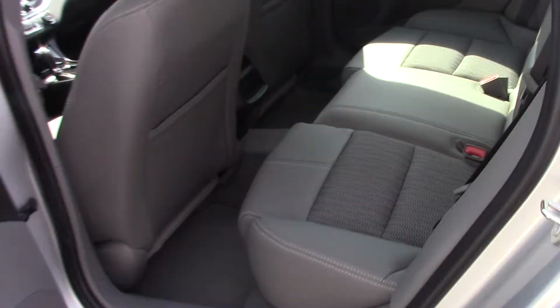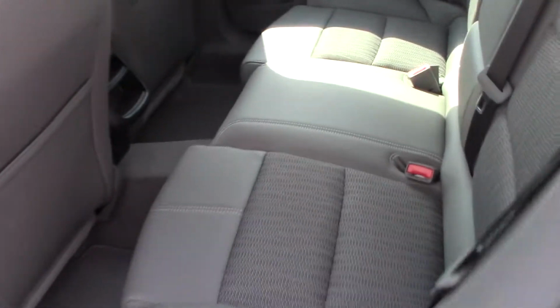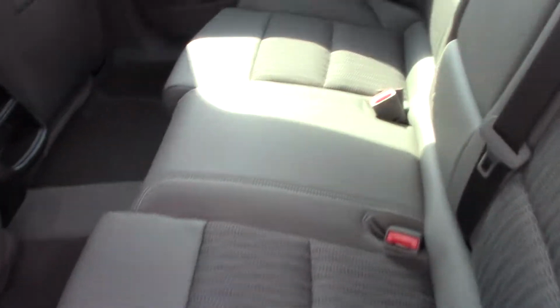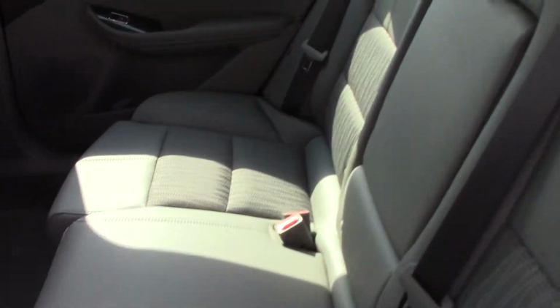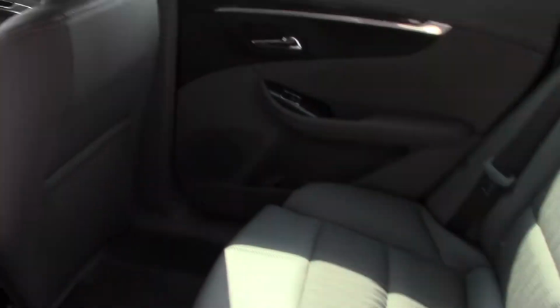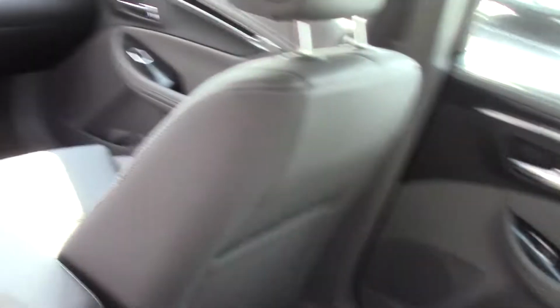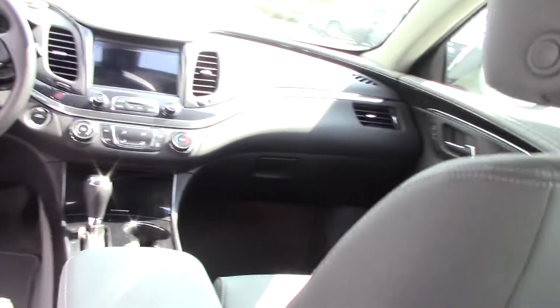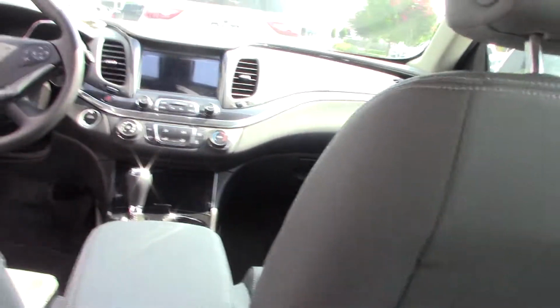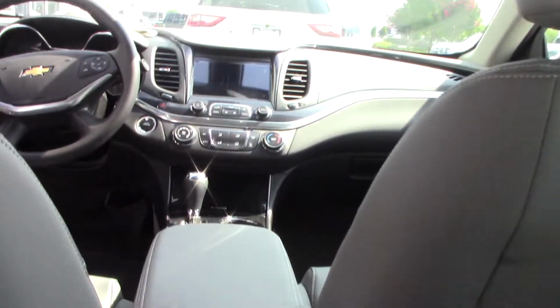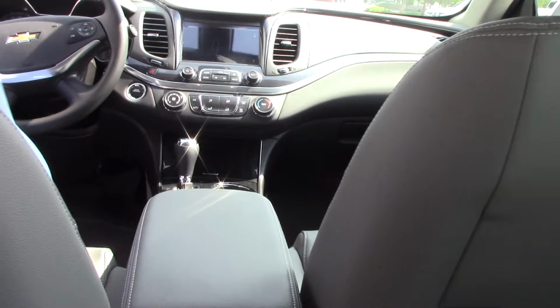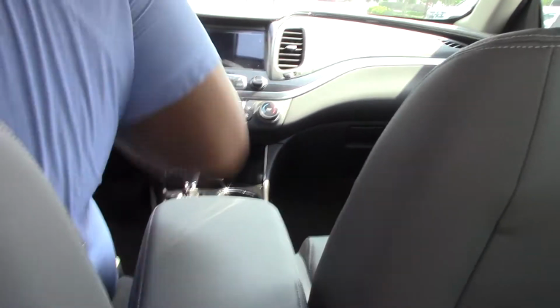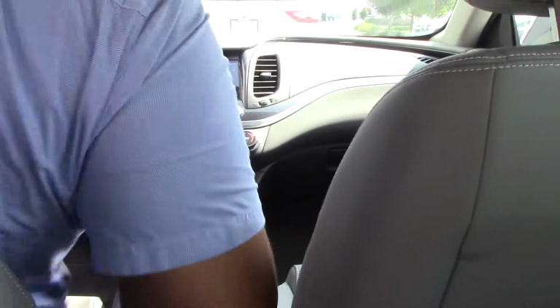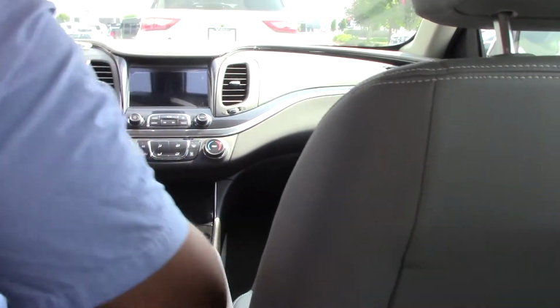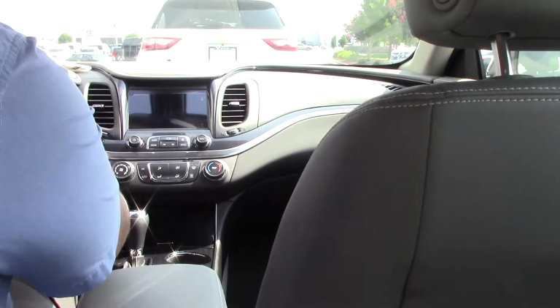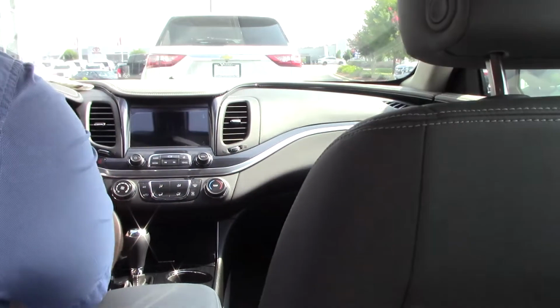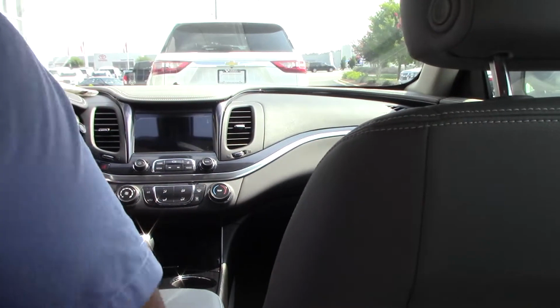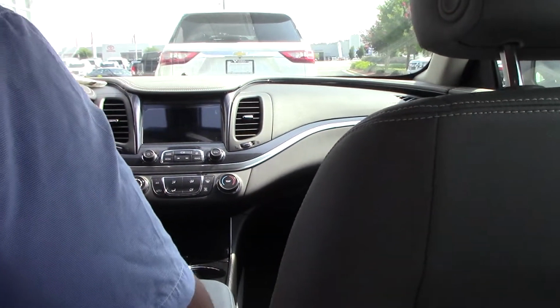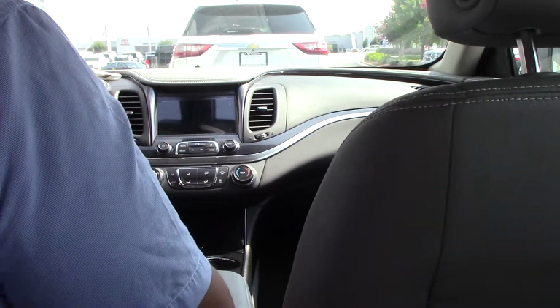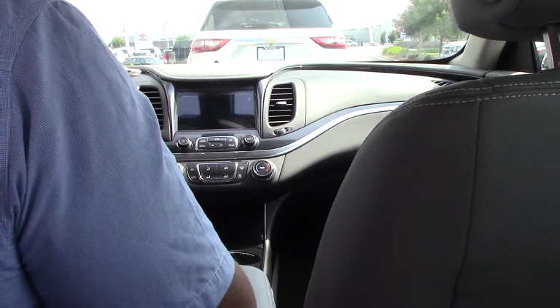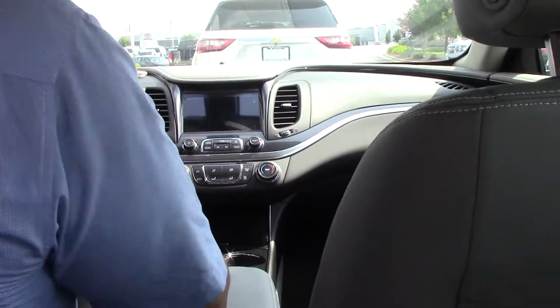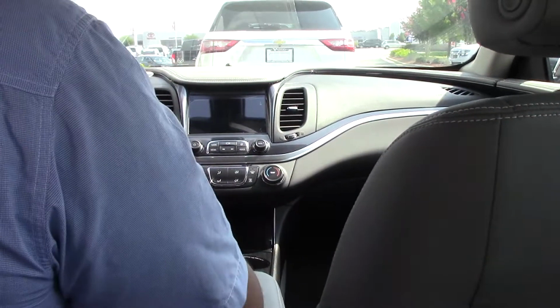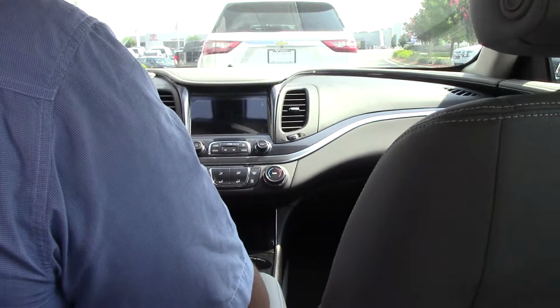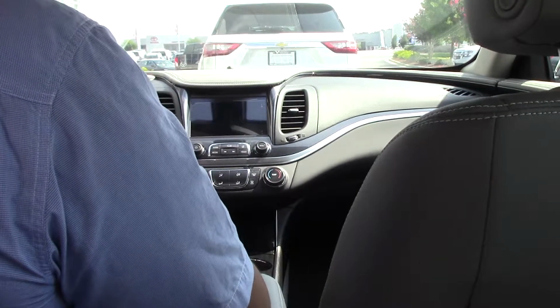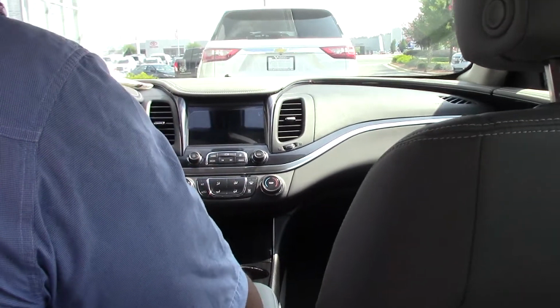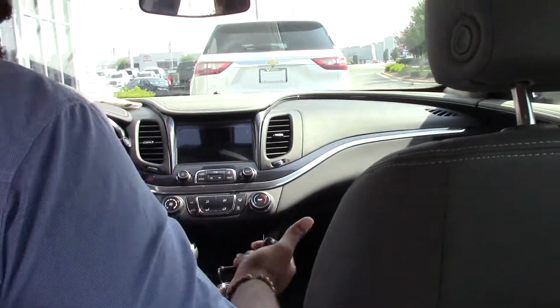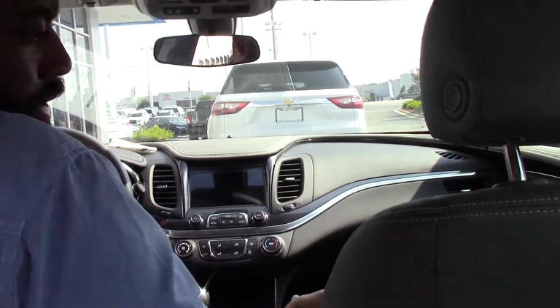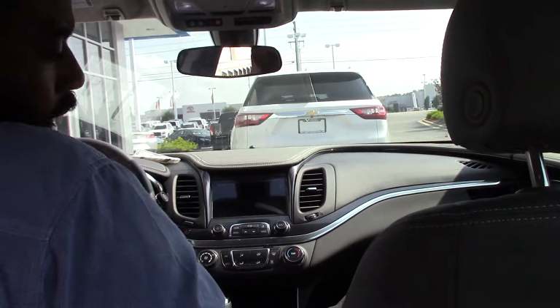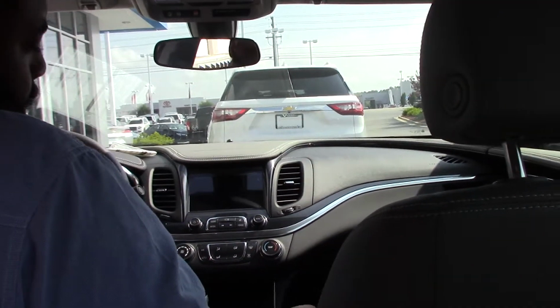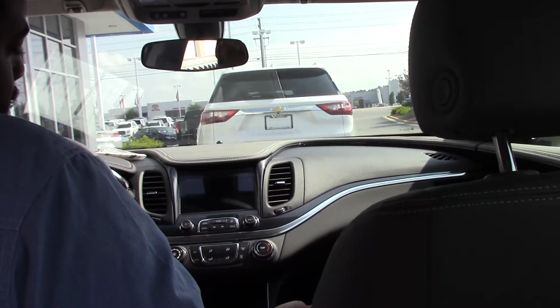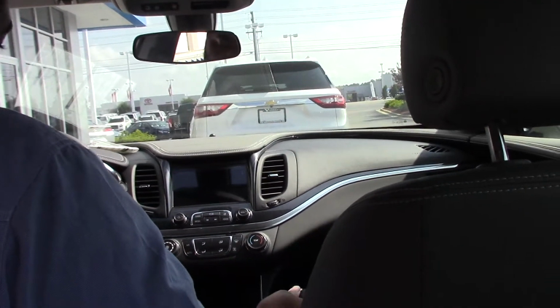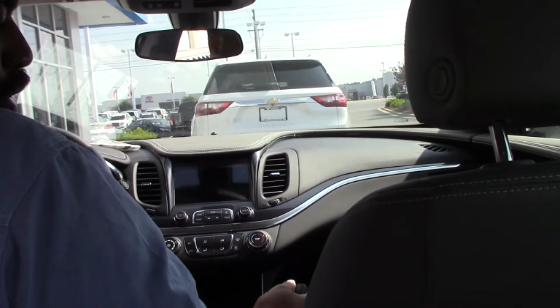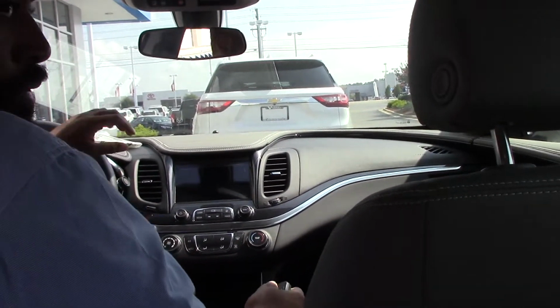We got a 50/50 fold-down leather seats. We have a nice wood grain interior. We have Apple CarPlay, Wi-Fi, 4G Hotspot, Bluetooth — the whole line.